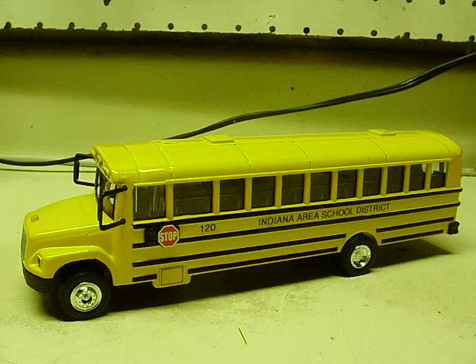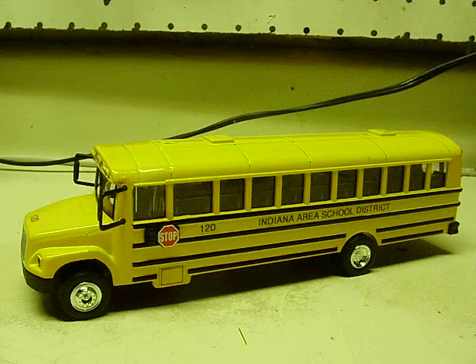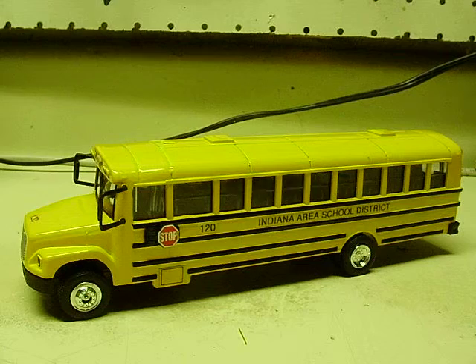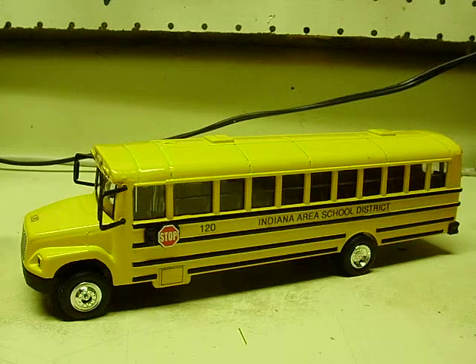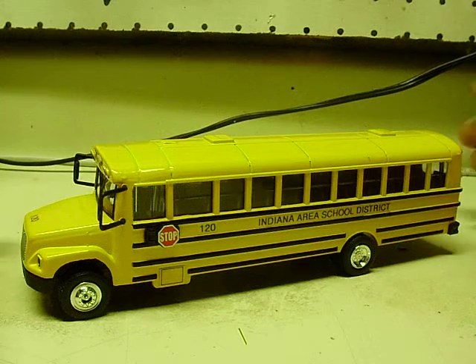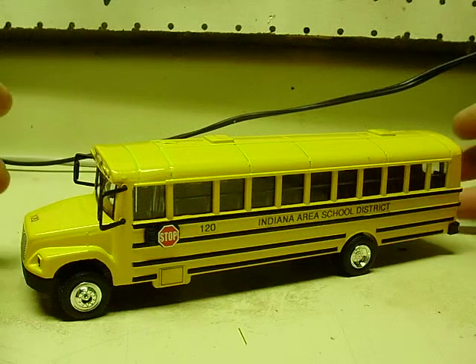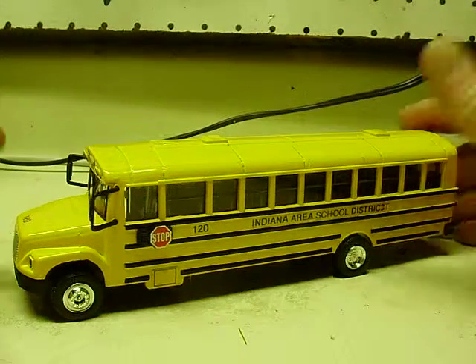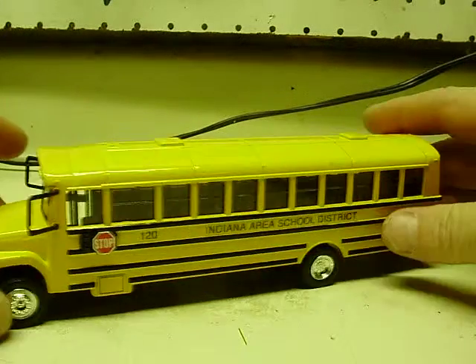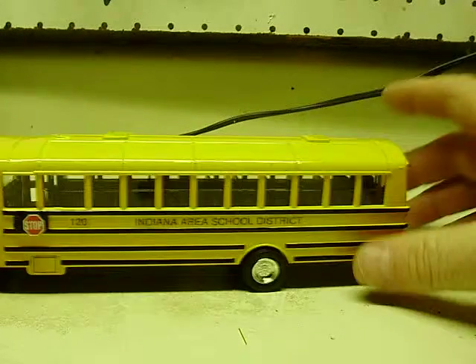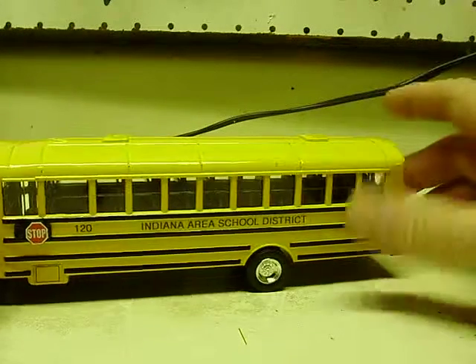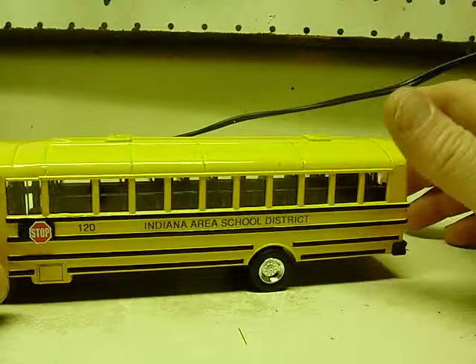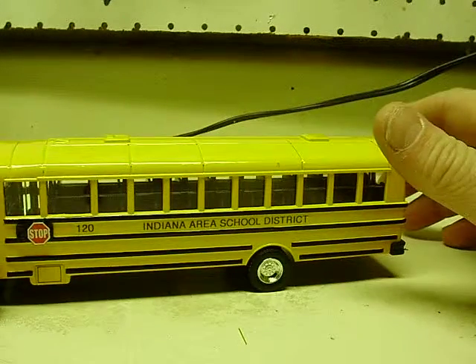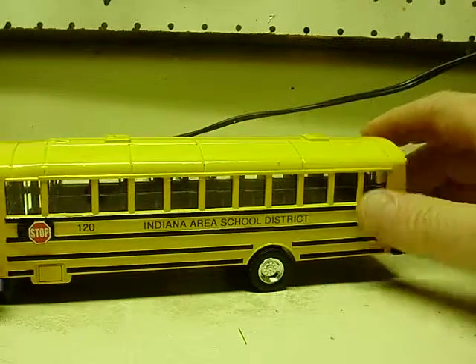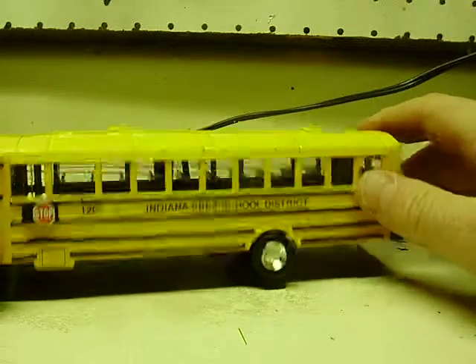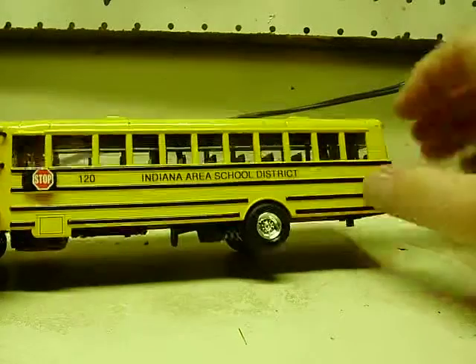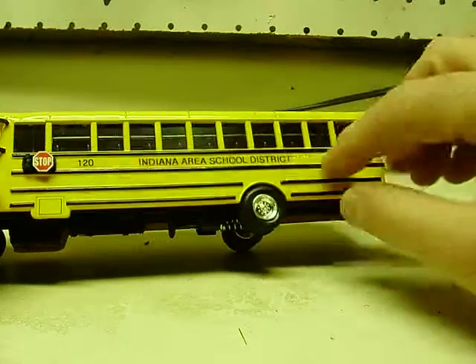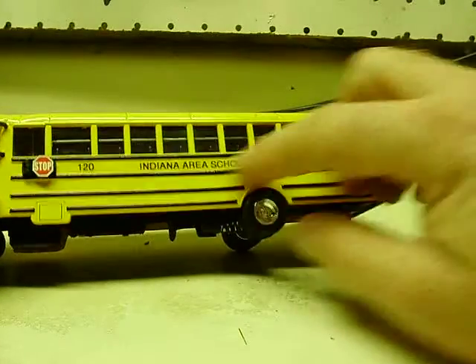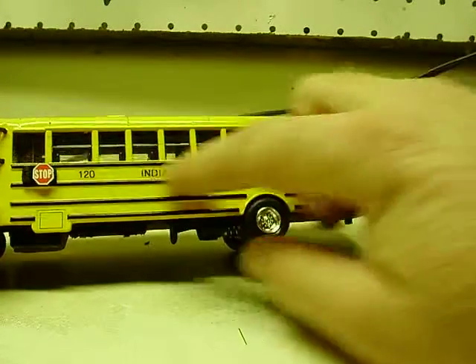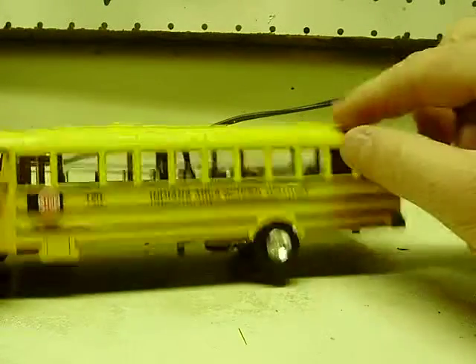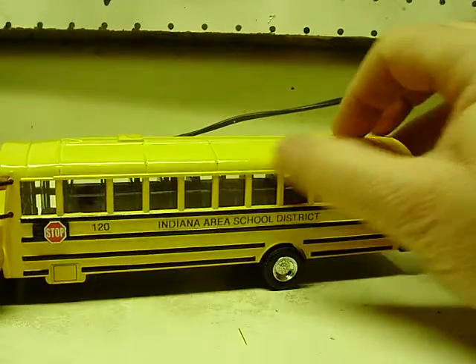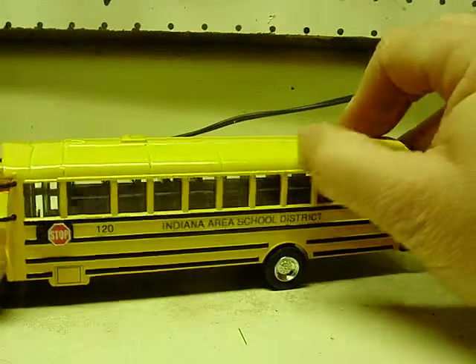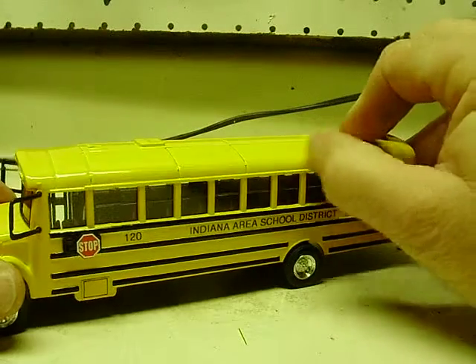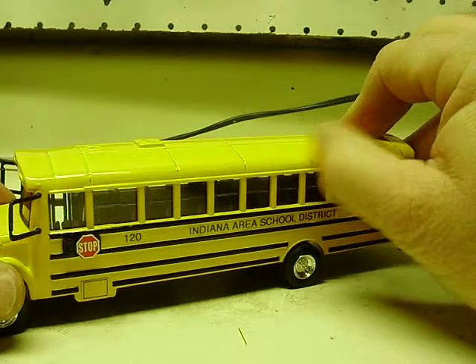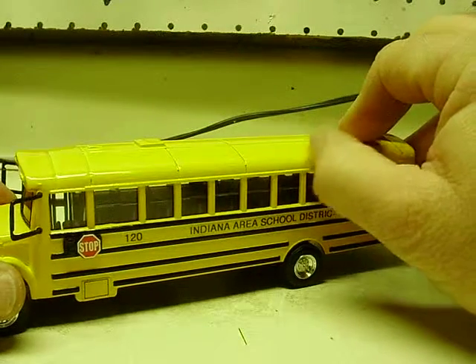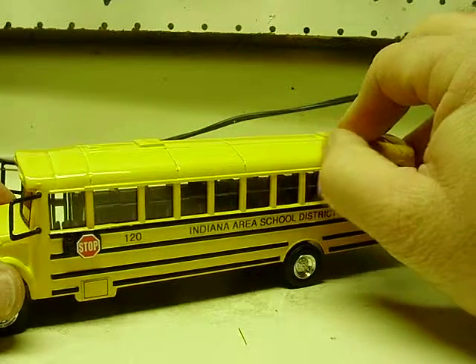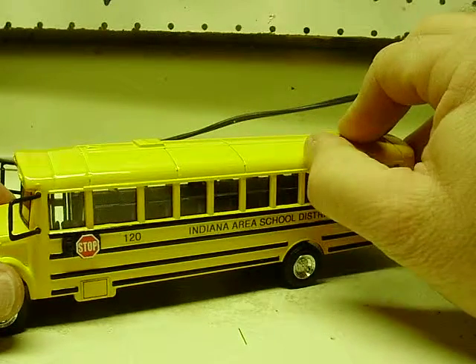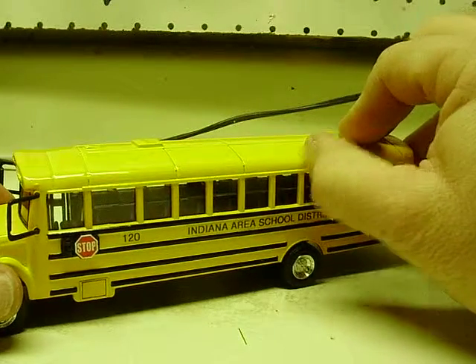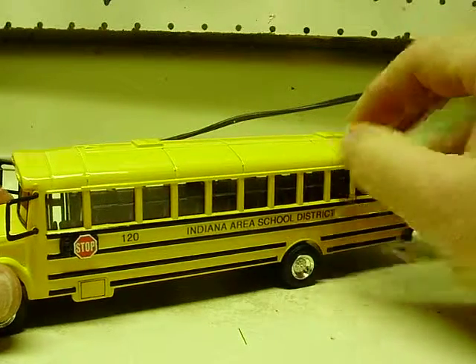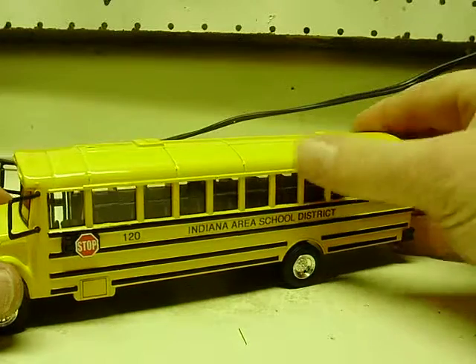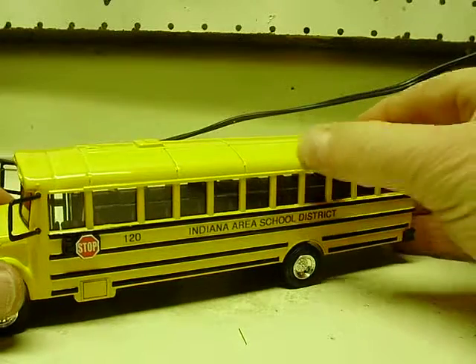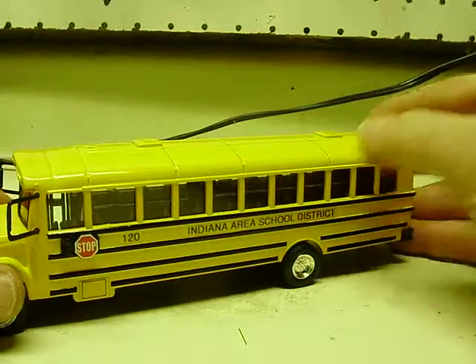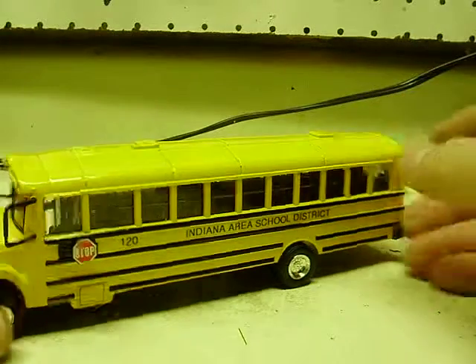Yet another bus that Santa ordered. This one's going to a child — well, it may be a child, but with Santa ordering it, I think it probably is. So we're going to say it was a child.